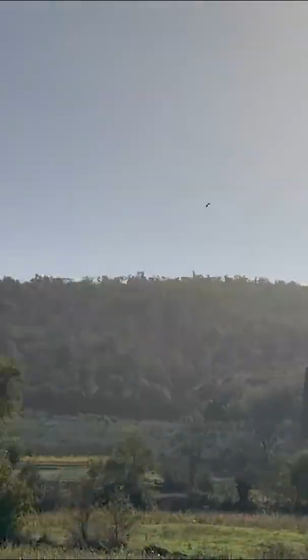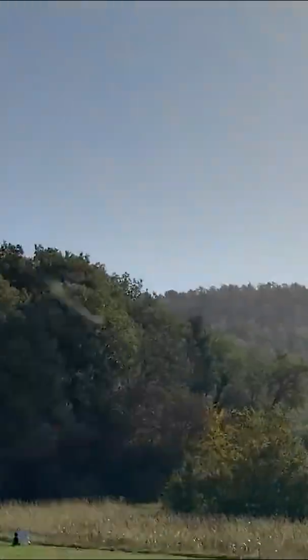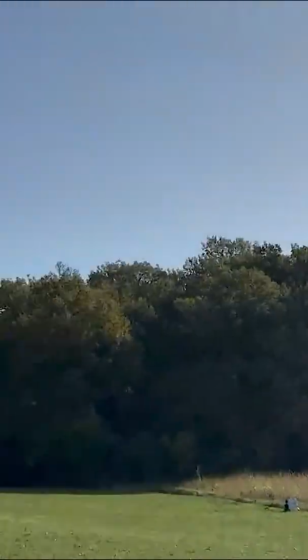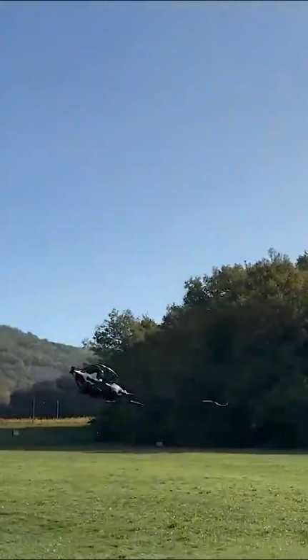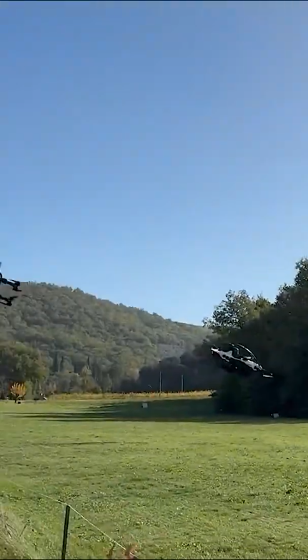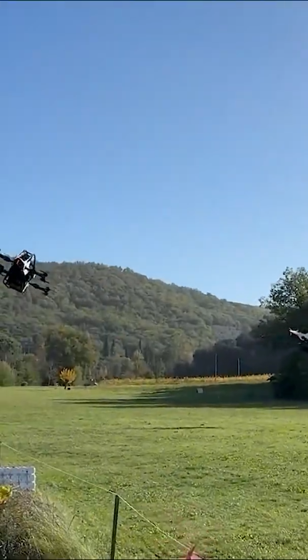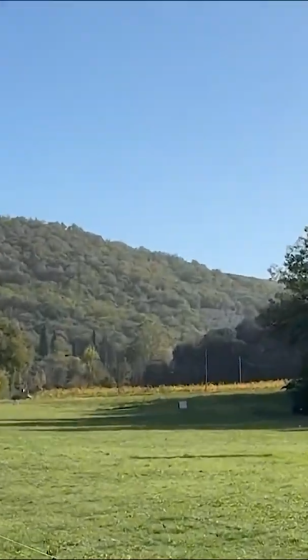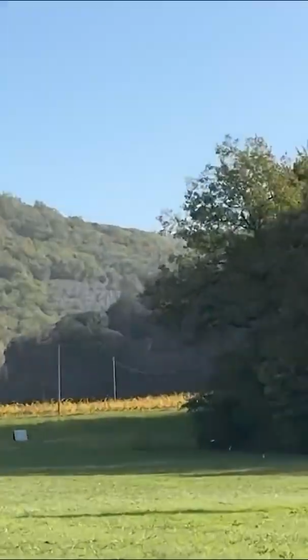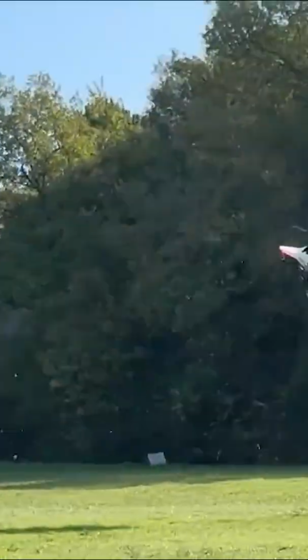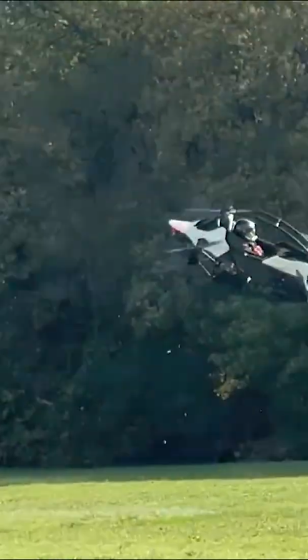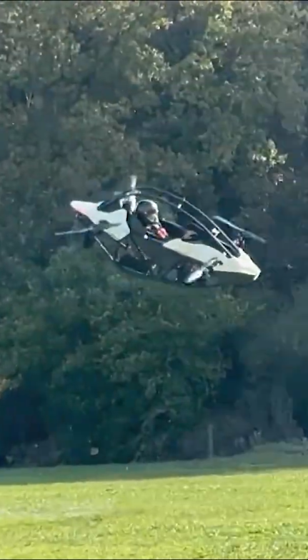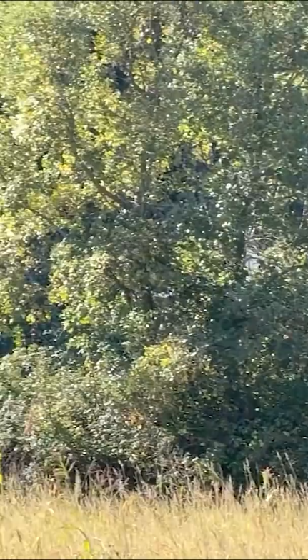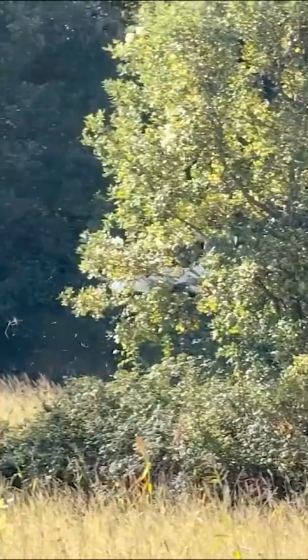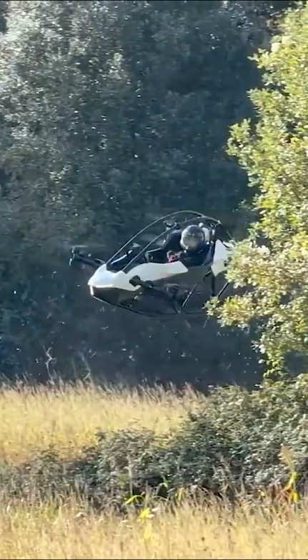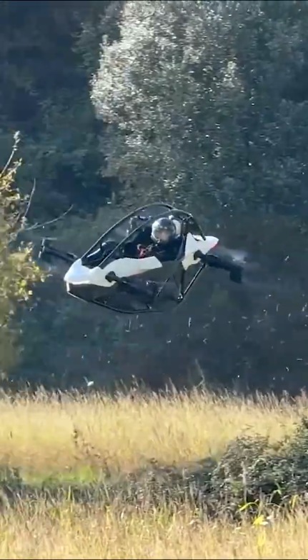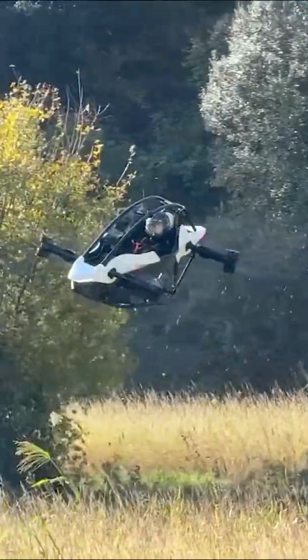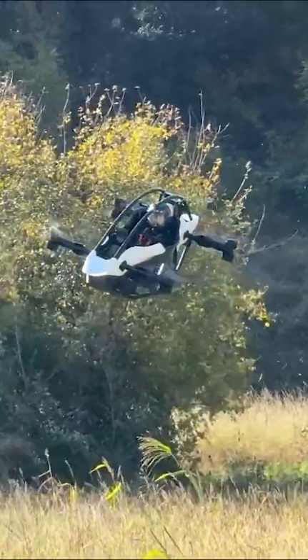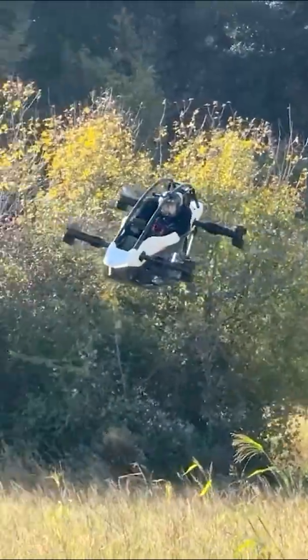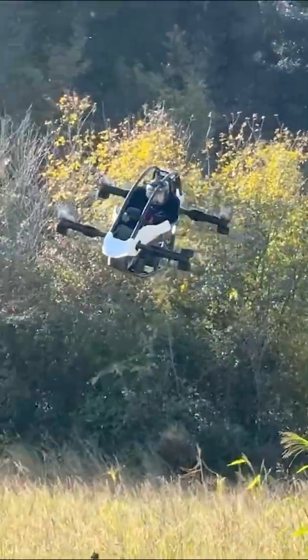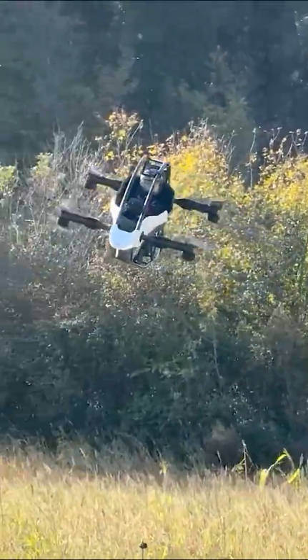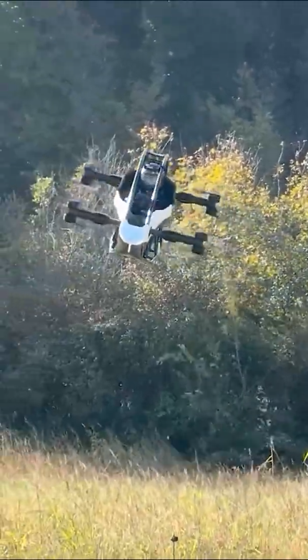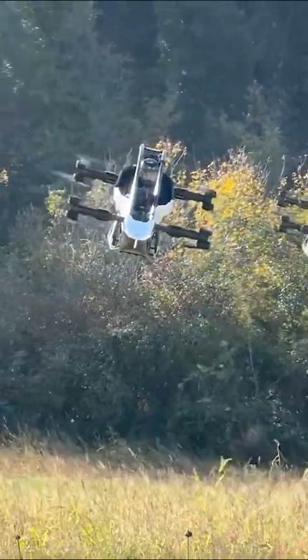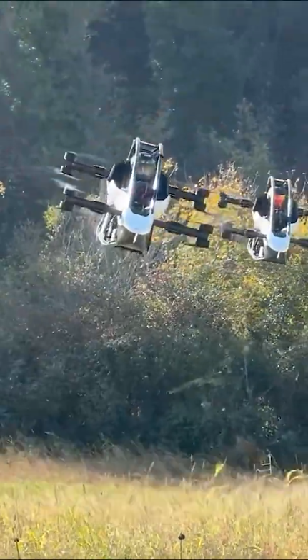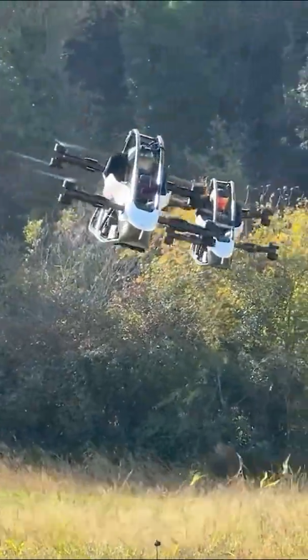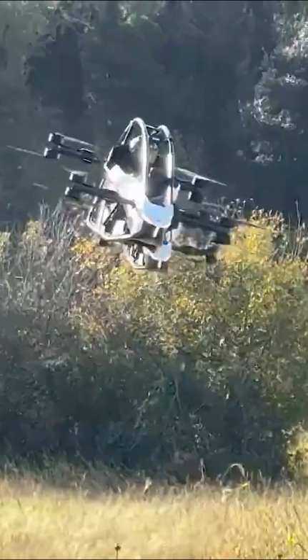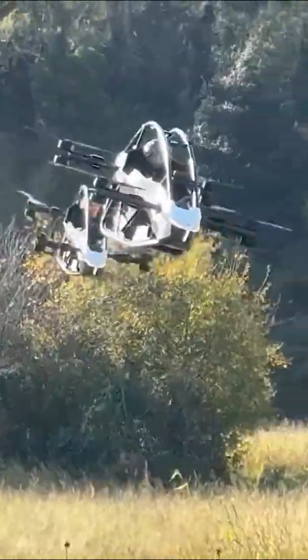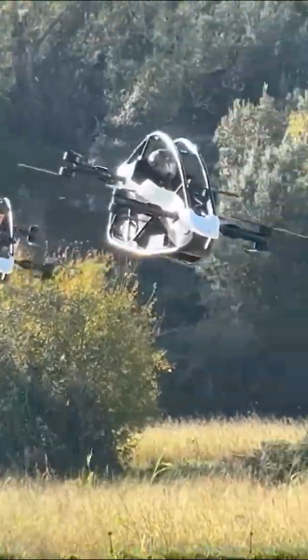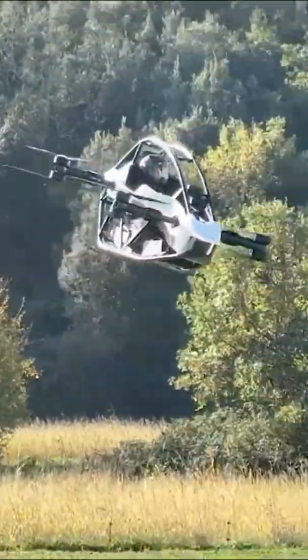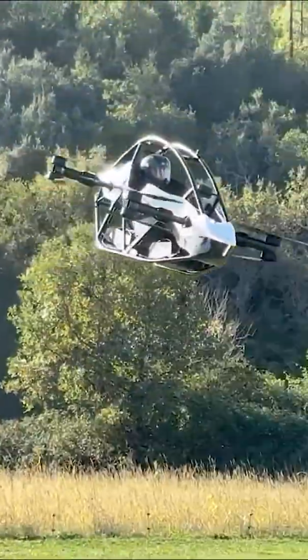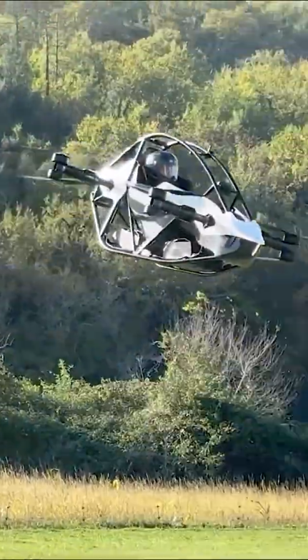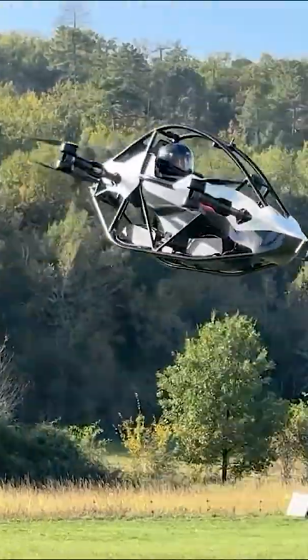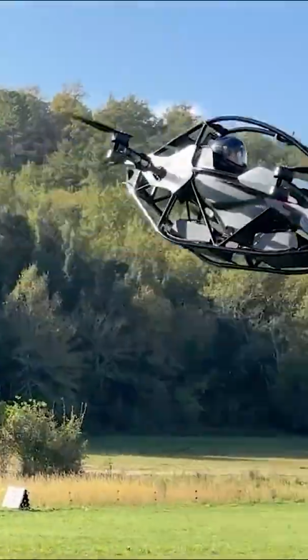Power comes from batteries. A full charge gives about 20 minutes of flight. It is short, but enough for fun flying, not long trips.